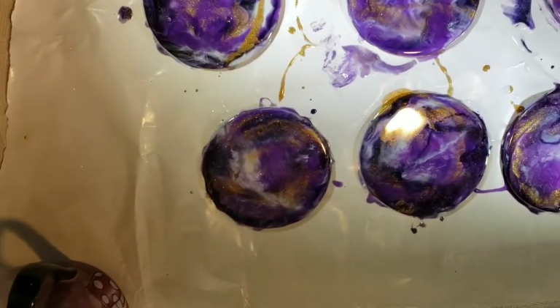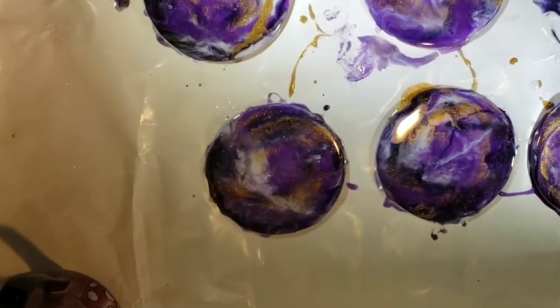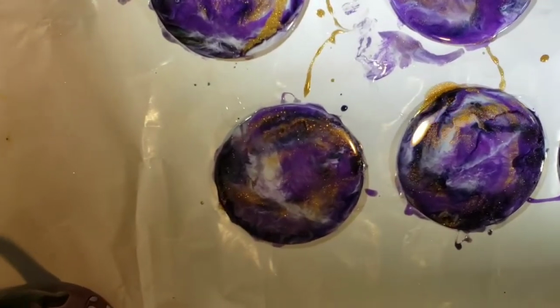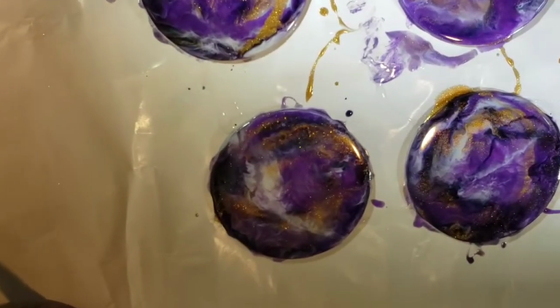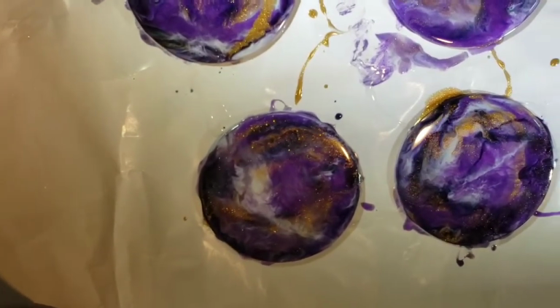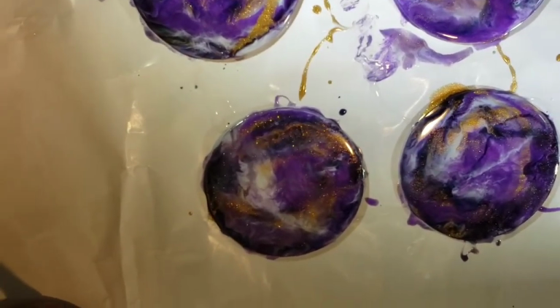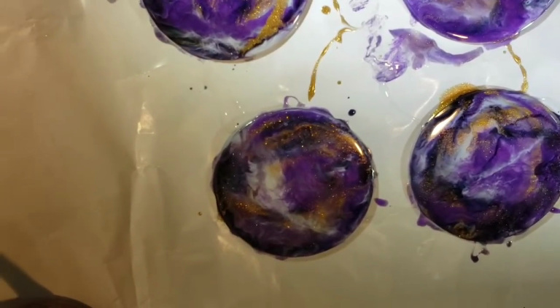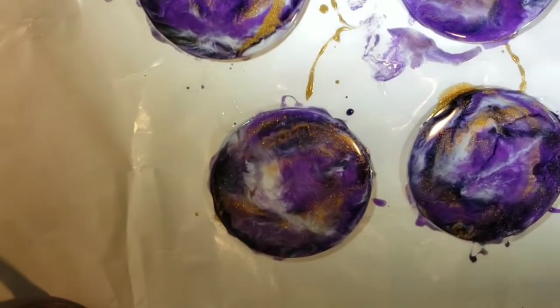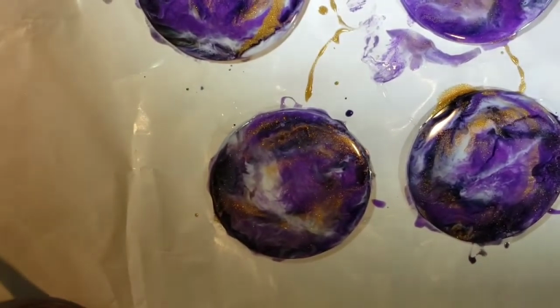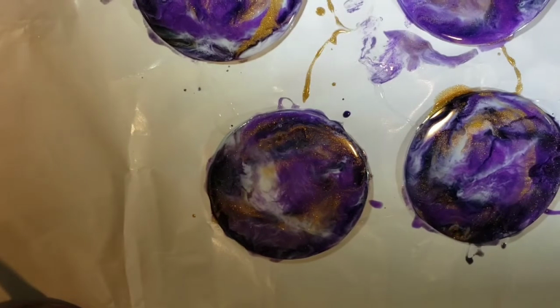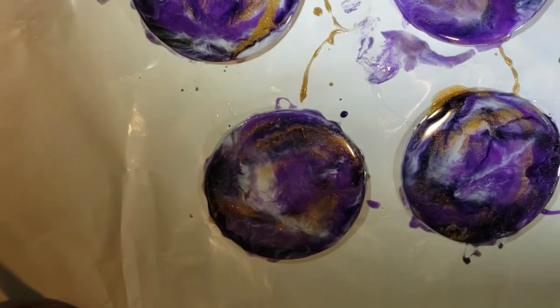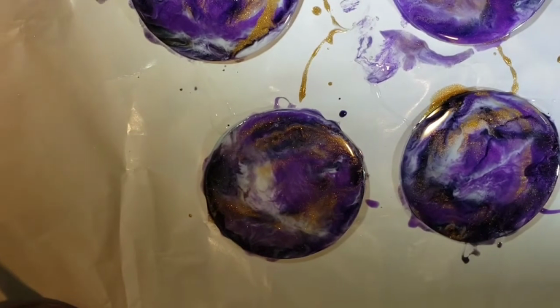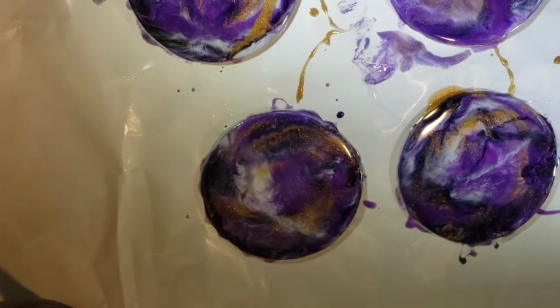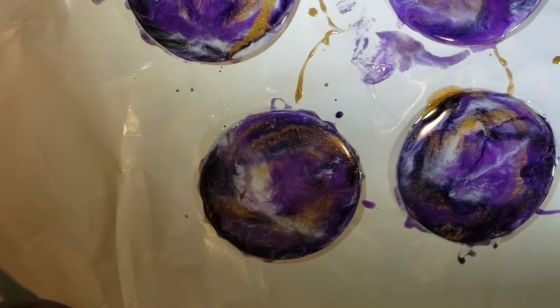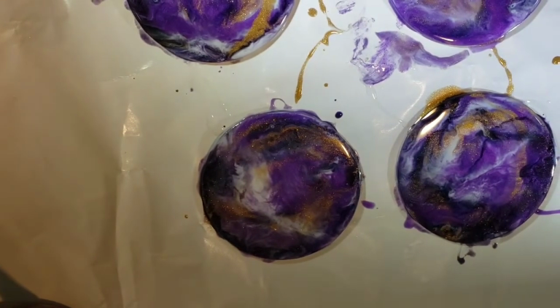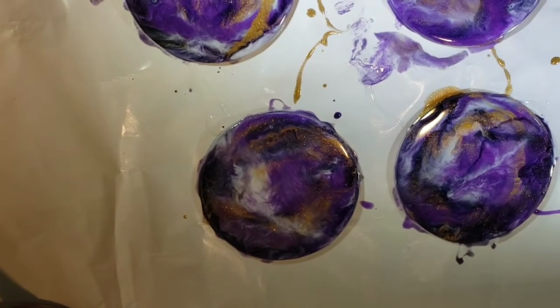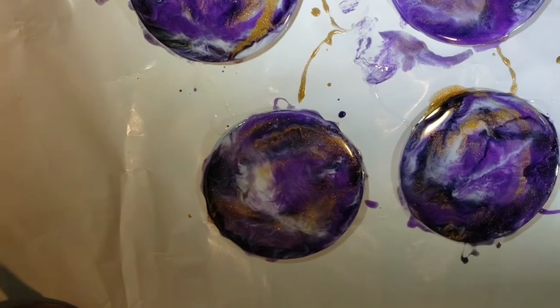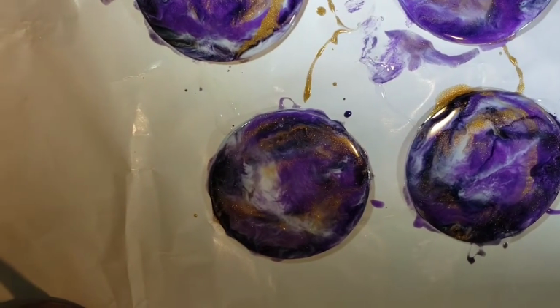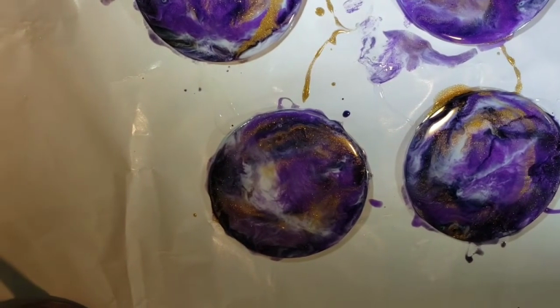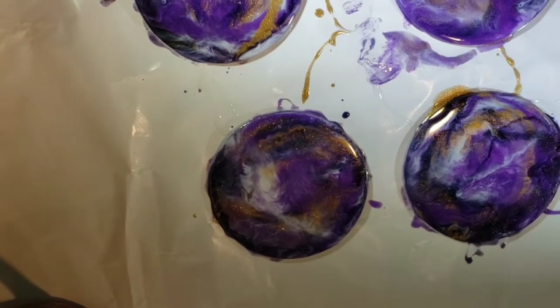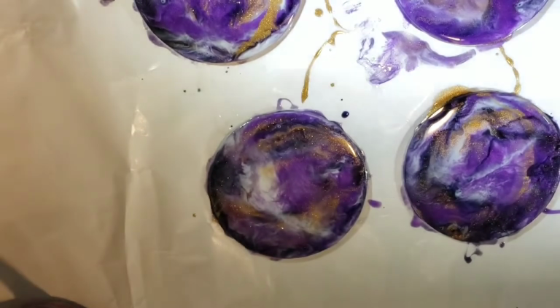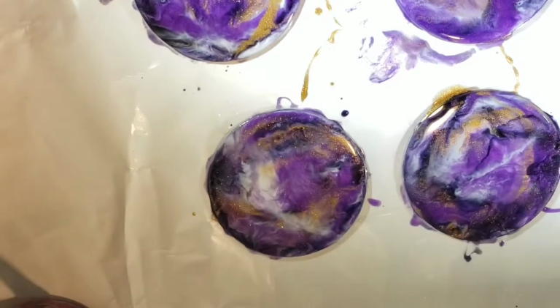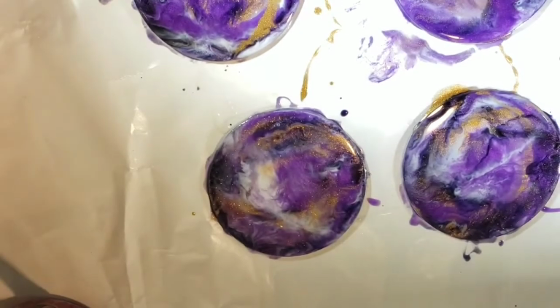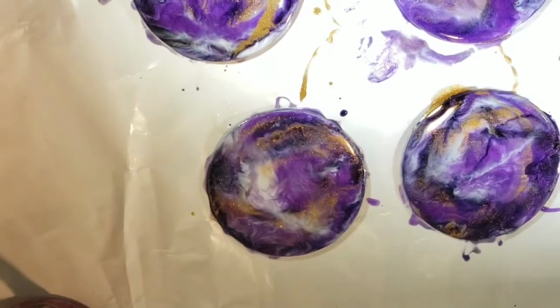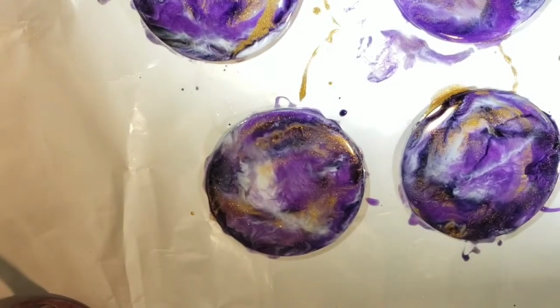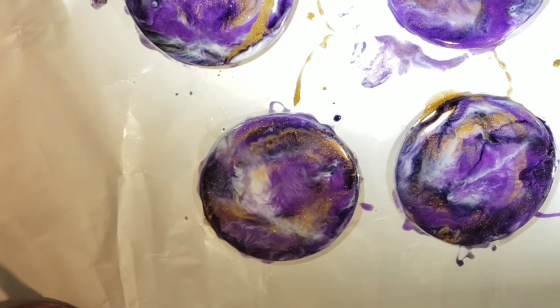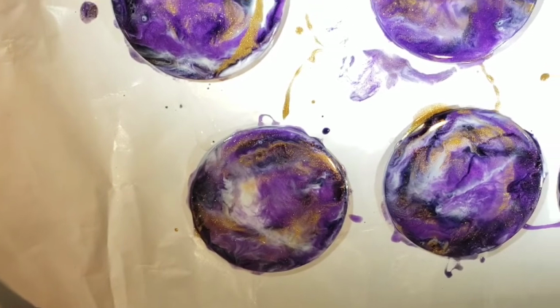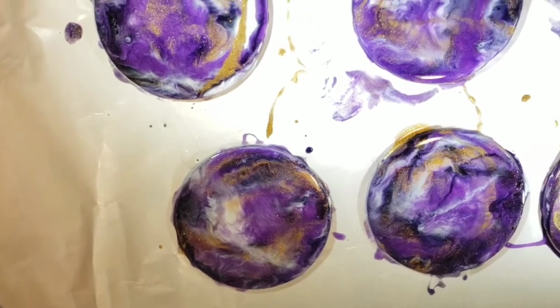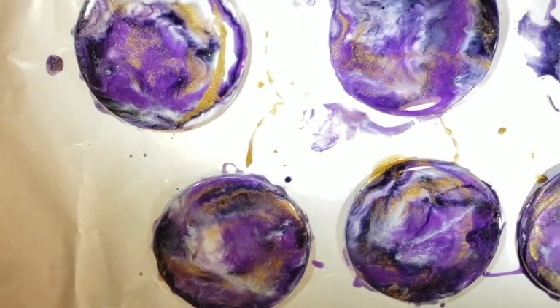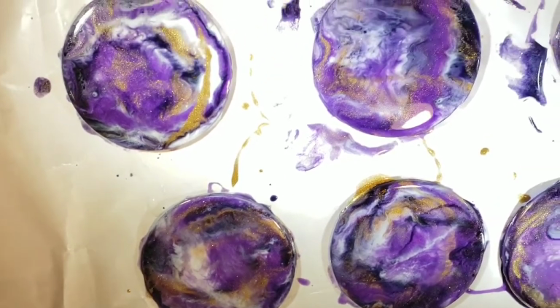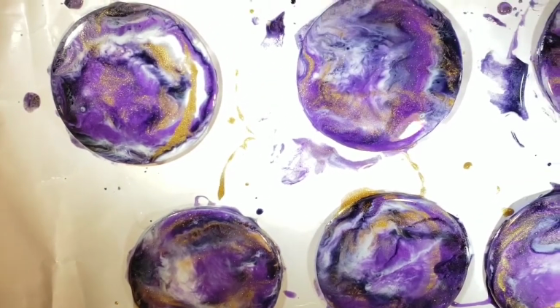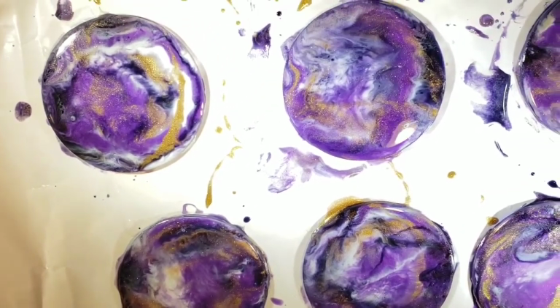It's showing you a little bit of a close-up but it's really hard to see. Oh, there we go — there's the lighting. It's a little better.